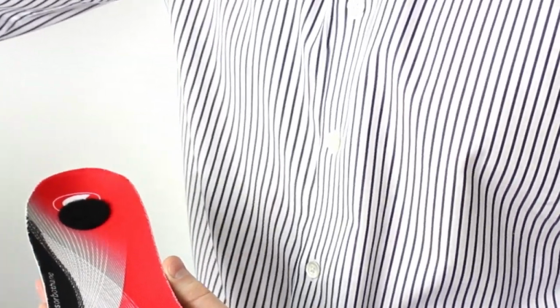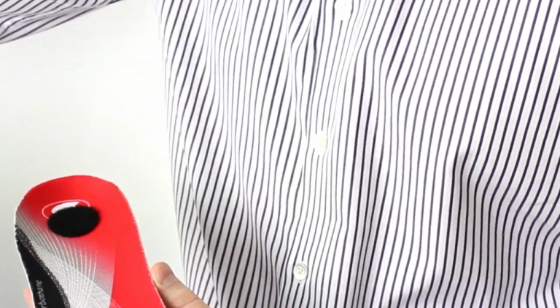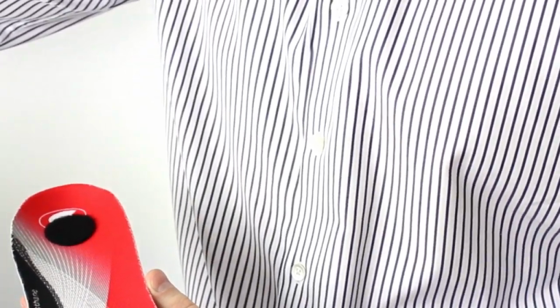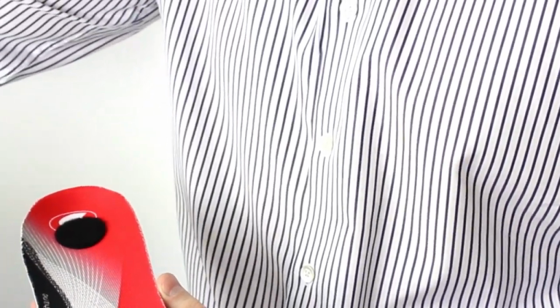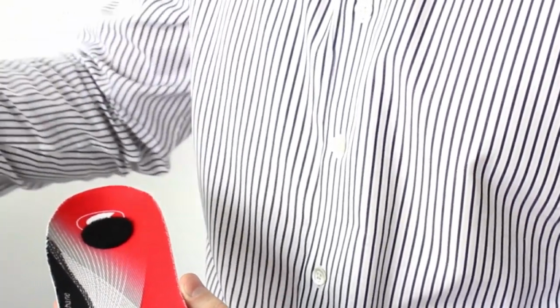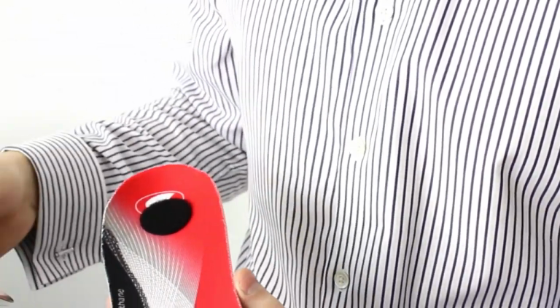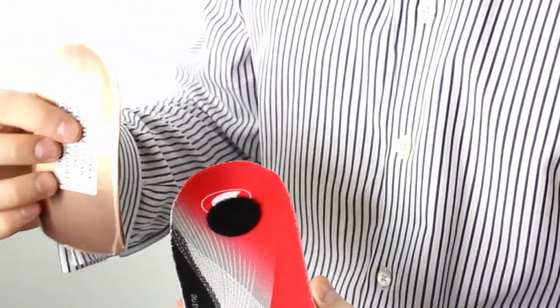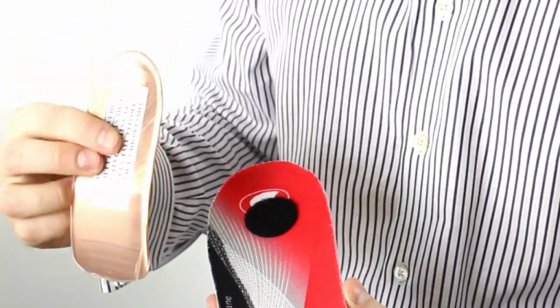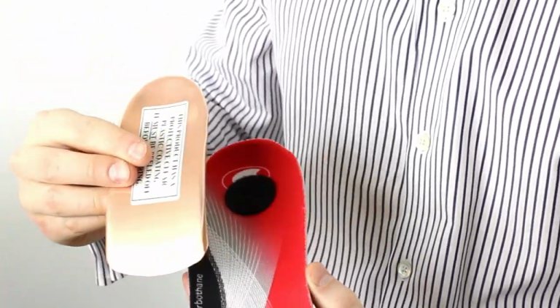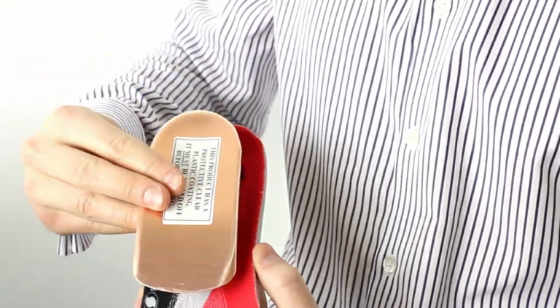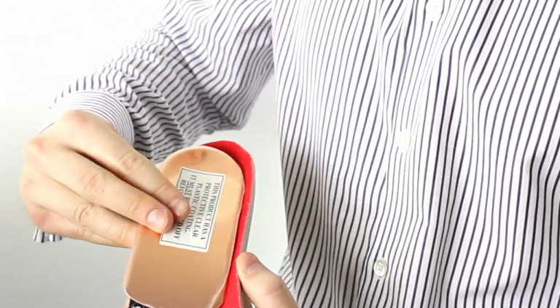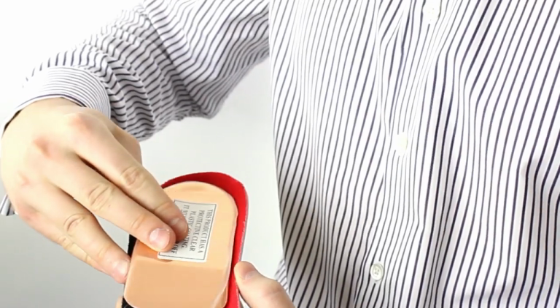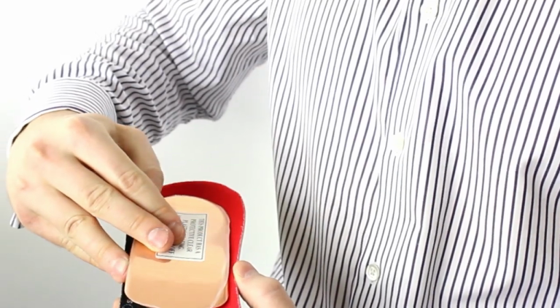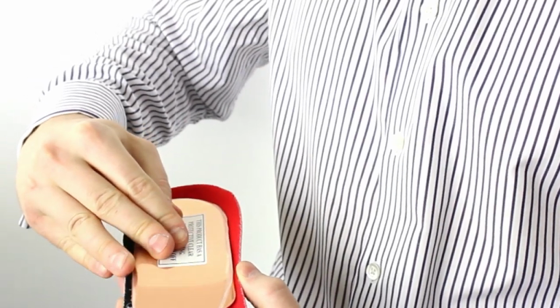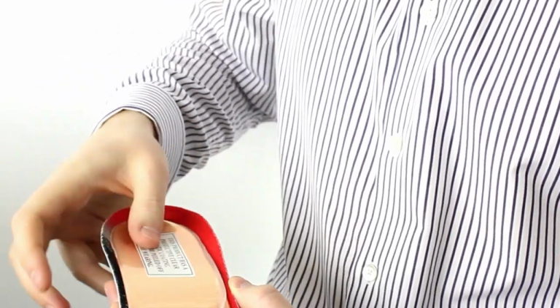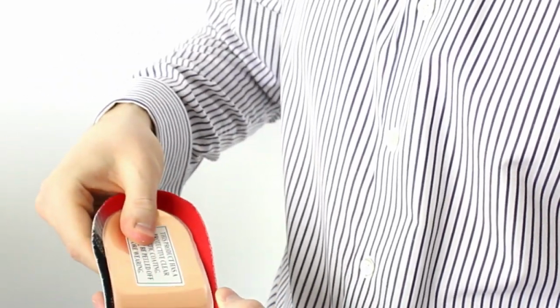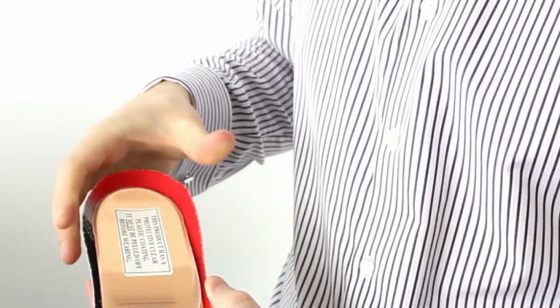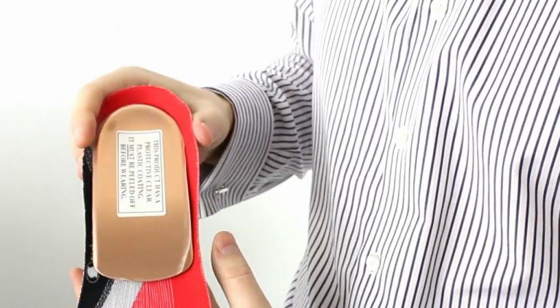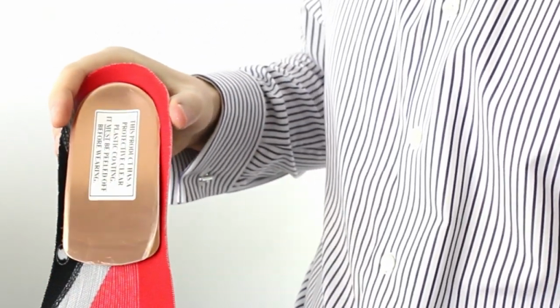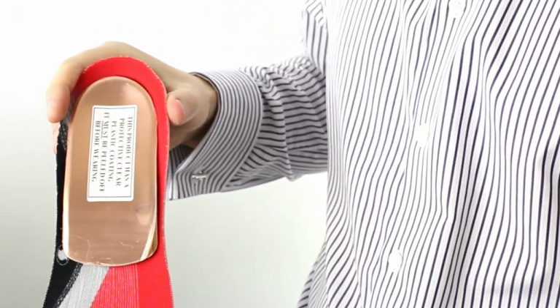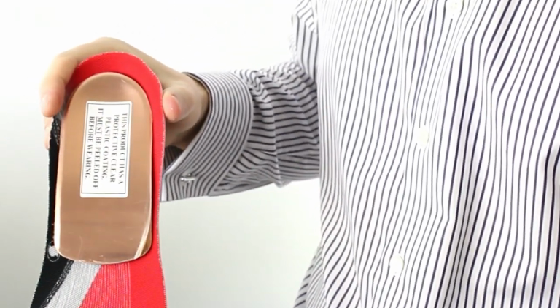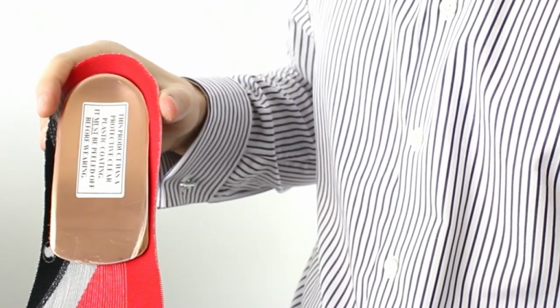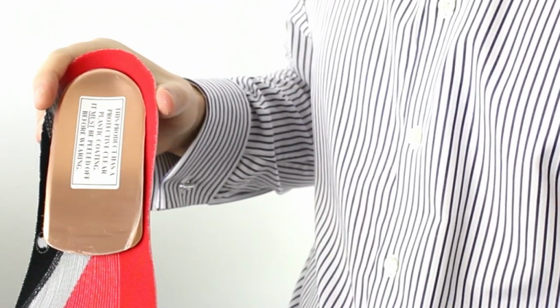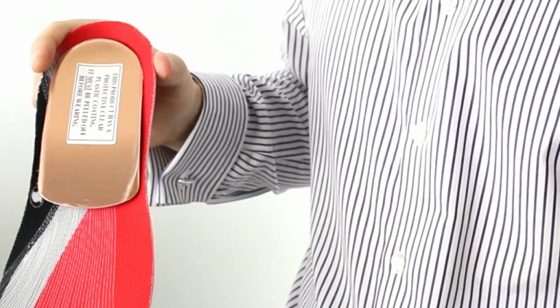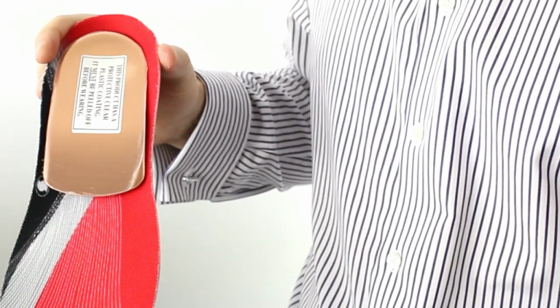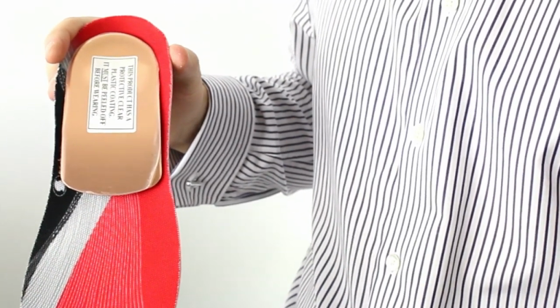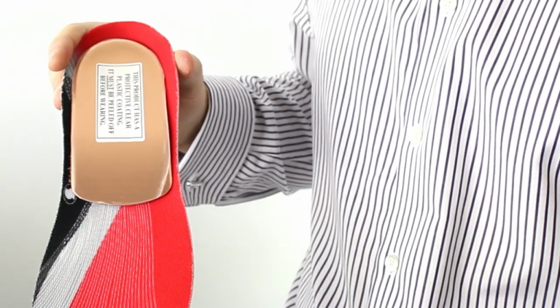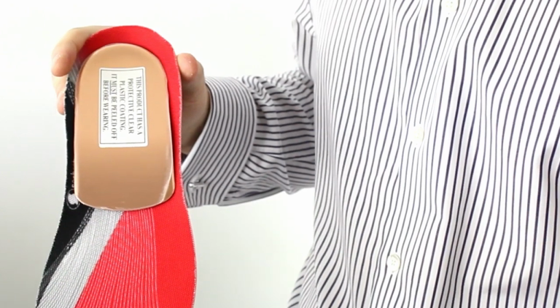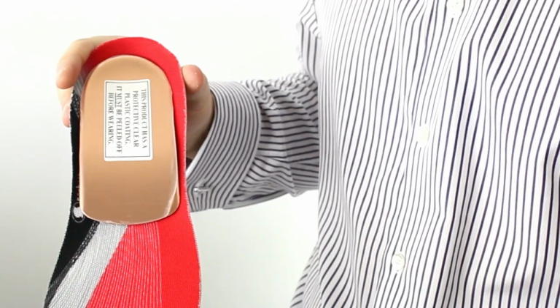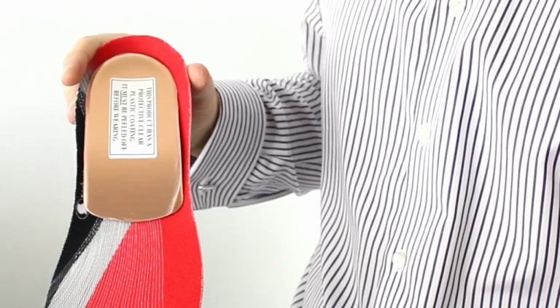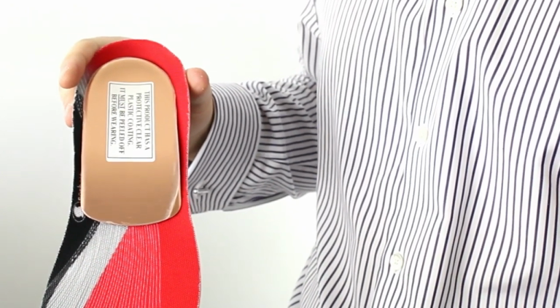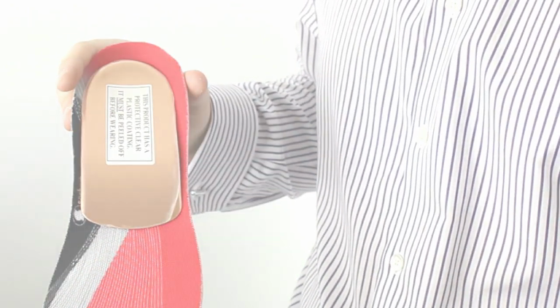Then you can place the original copper Healer insole on top of this insole and it will stay in place due to the velcro and will not migrate down the shoe as you're wearing it.